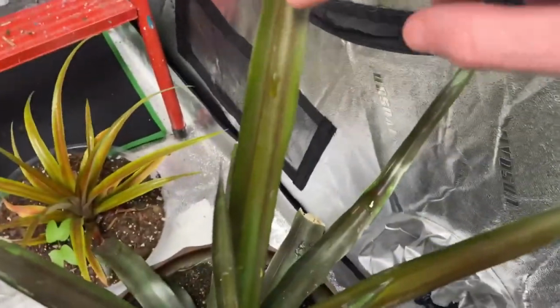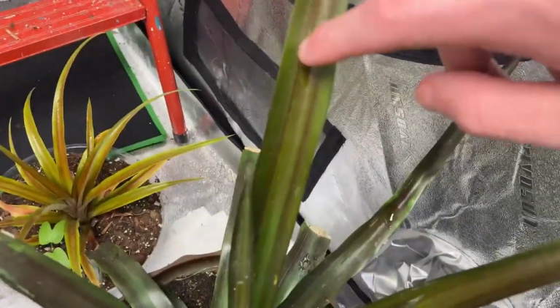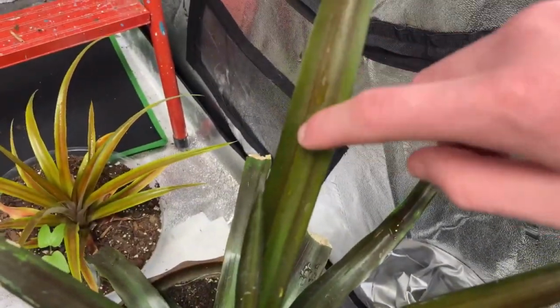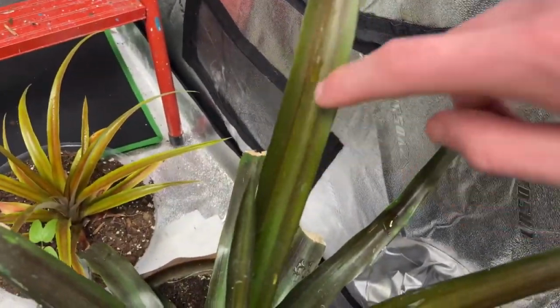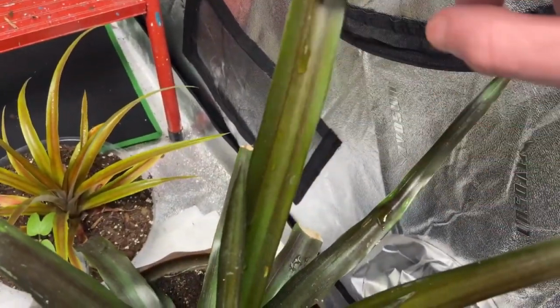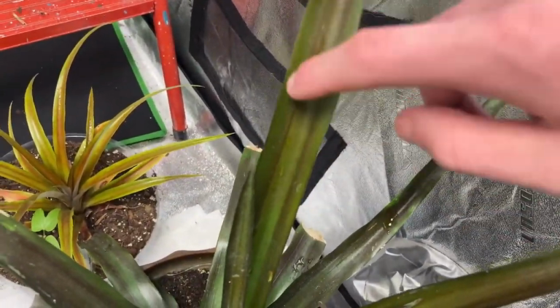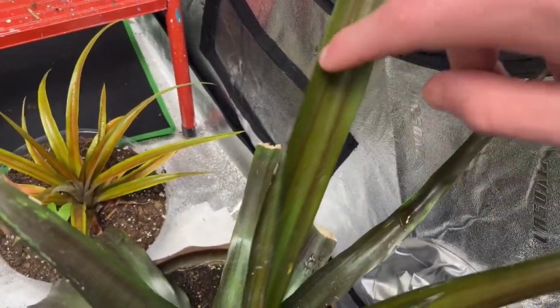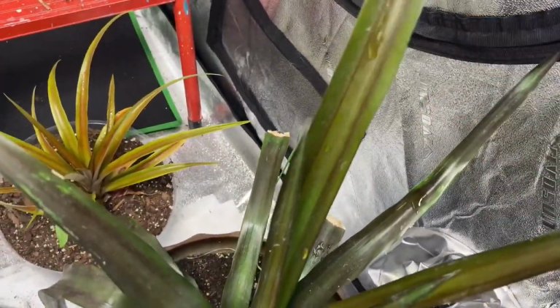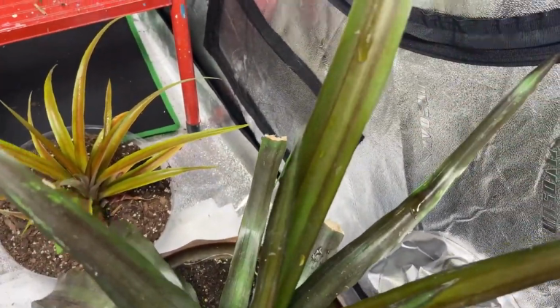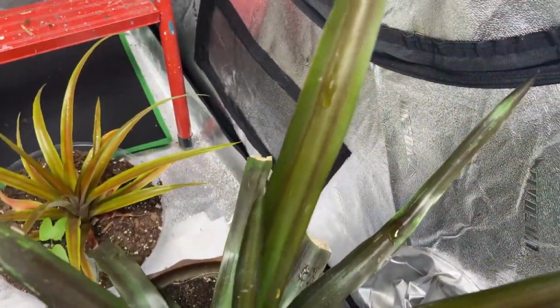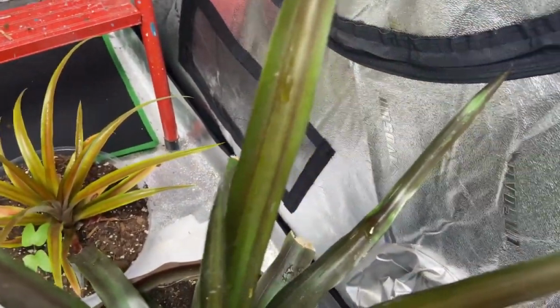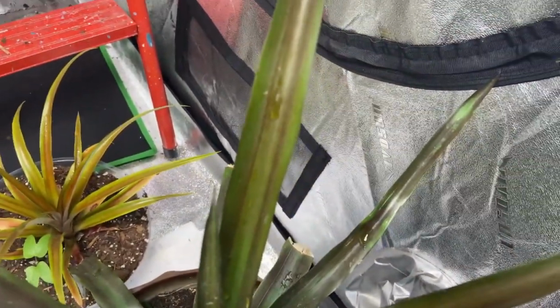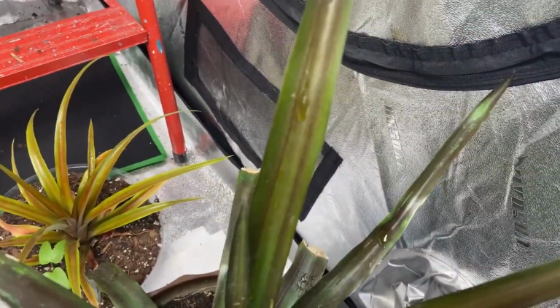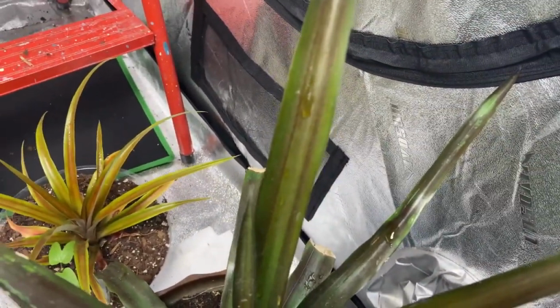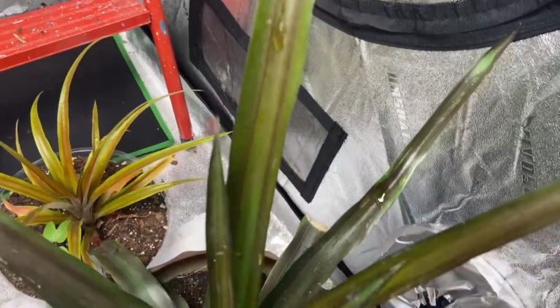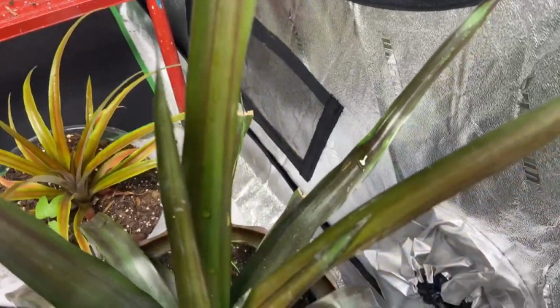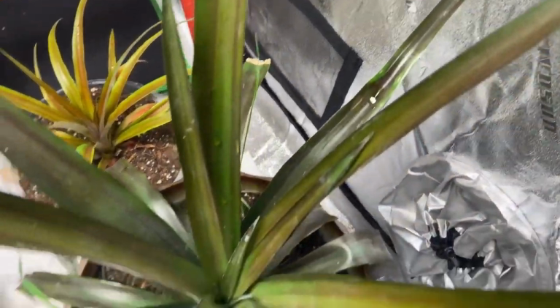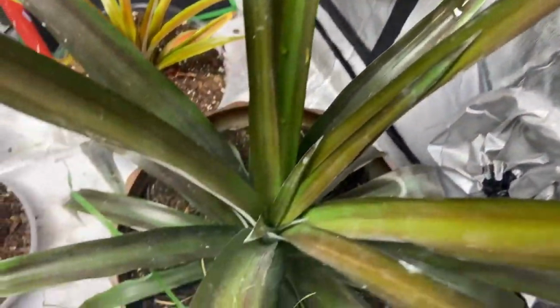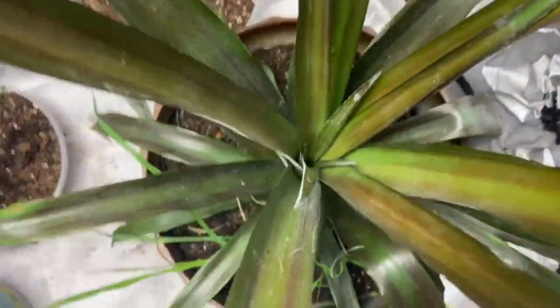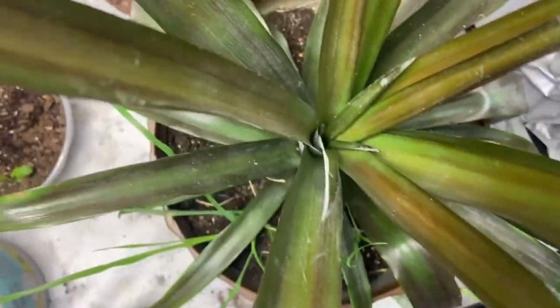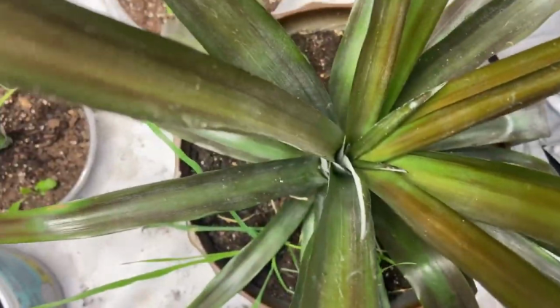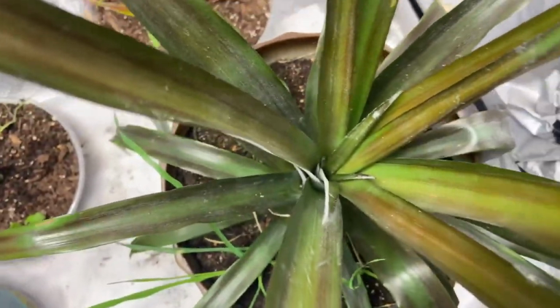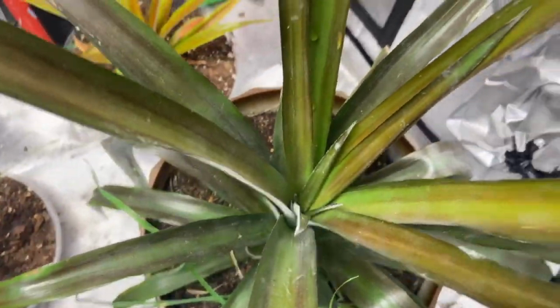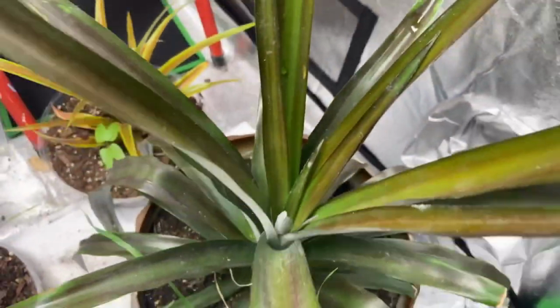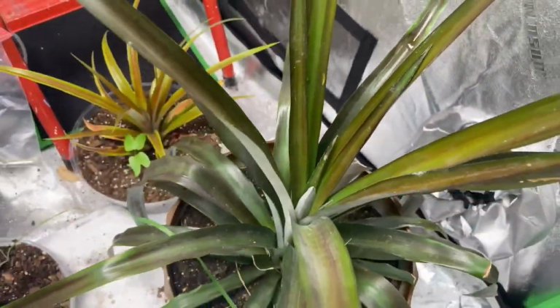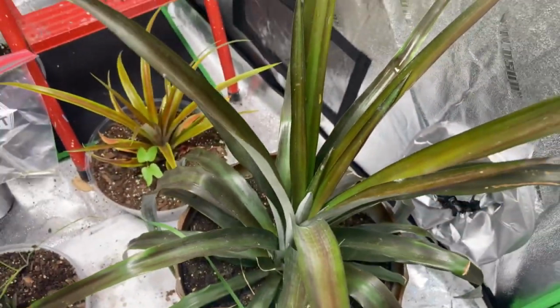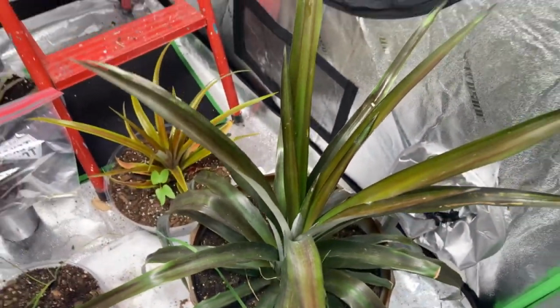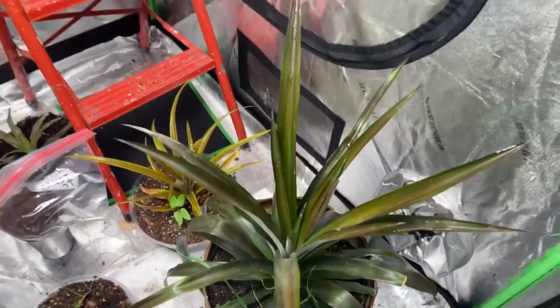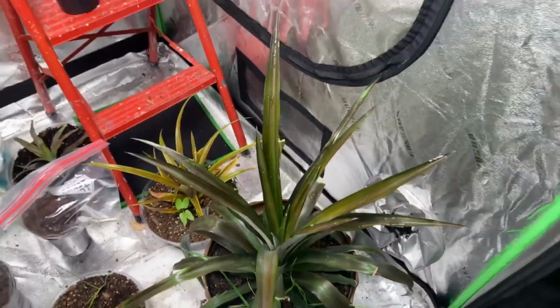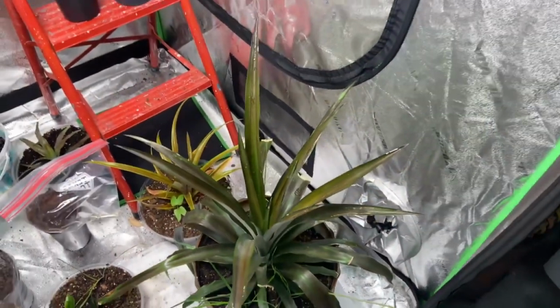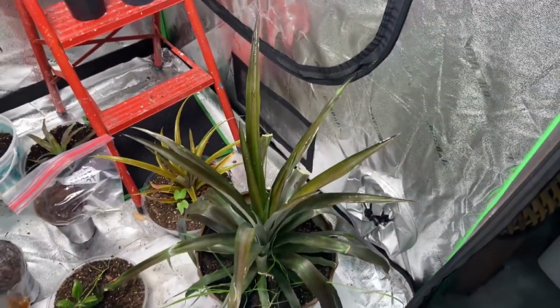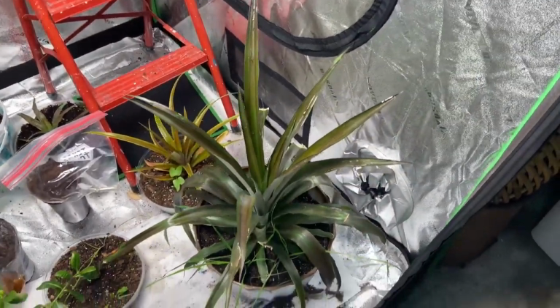Here's the top of the pineapple and look how beautiful, lush and green it is. We've still got a little red right here, which is definitely going away, and I'm really proud of this. Eventually I'm going to get my fruit and enjoy it soon.